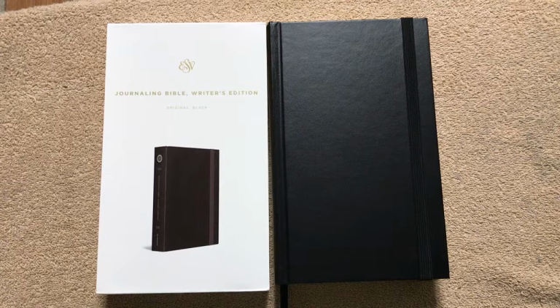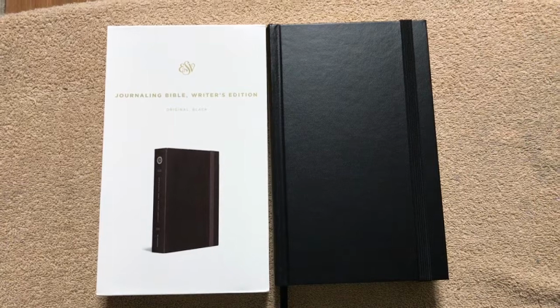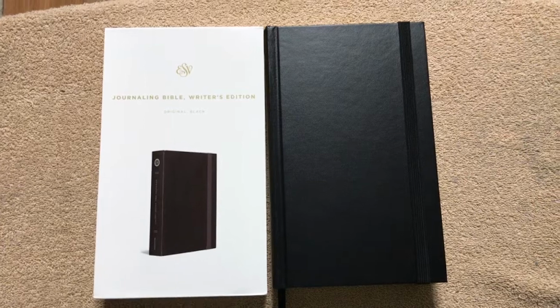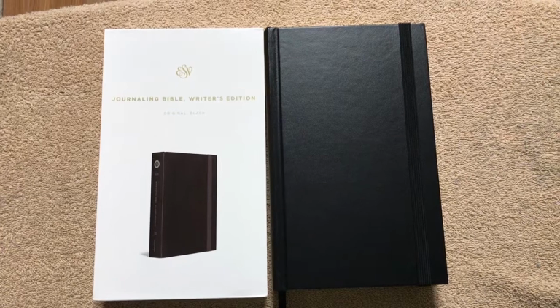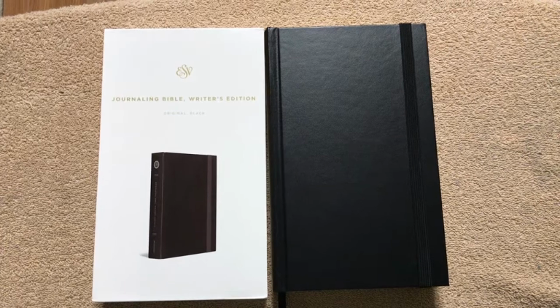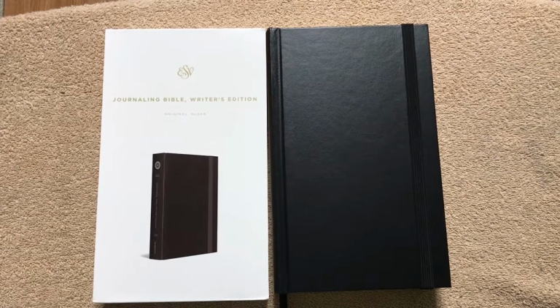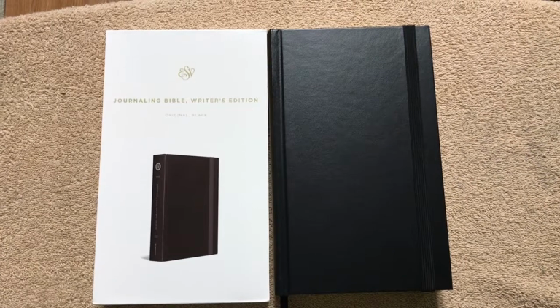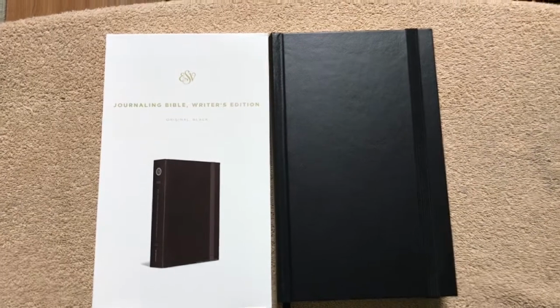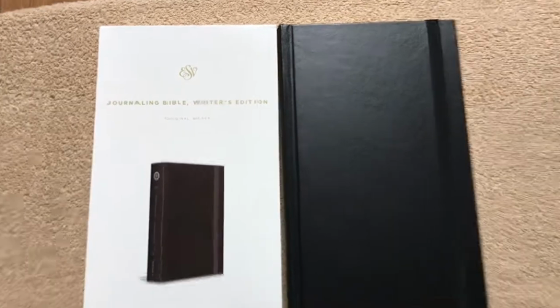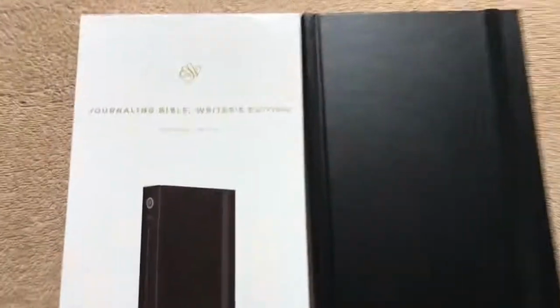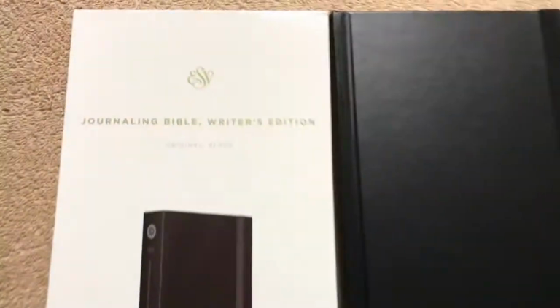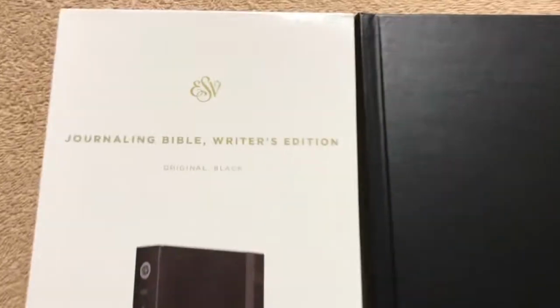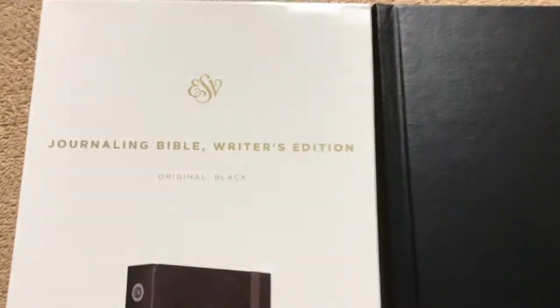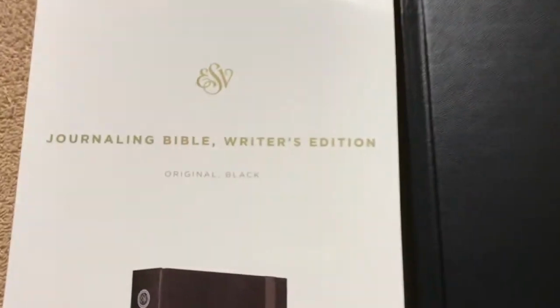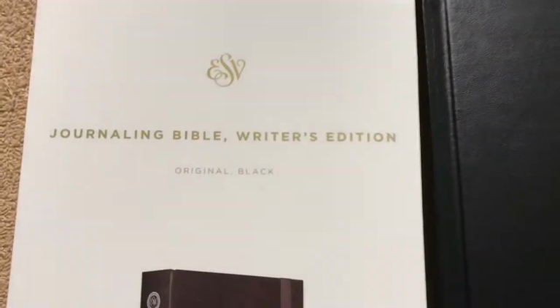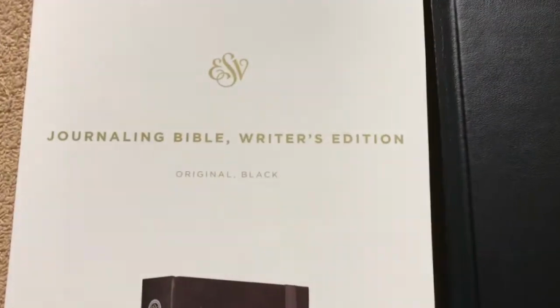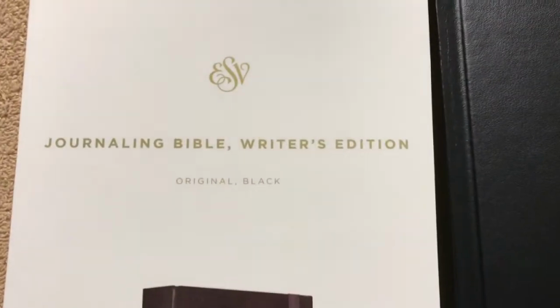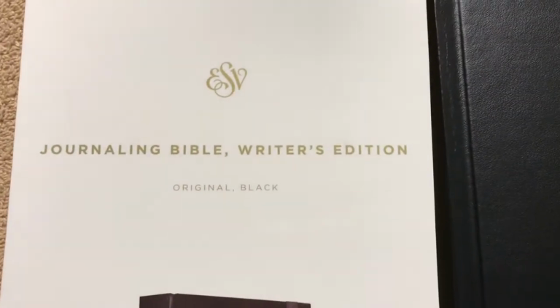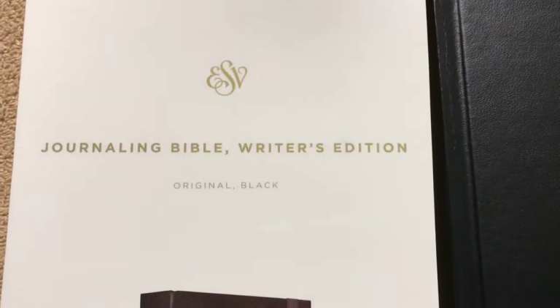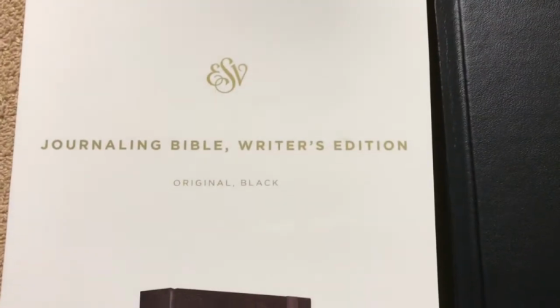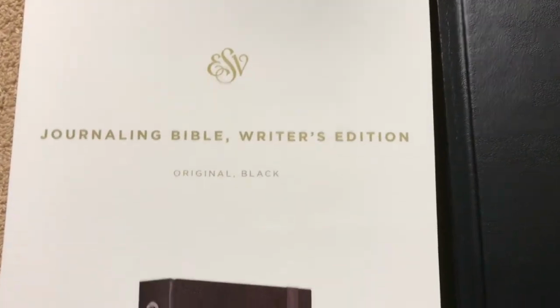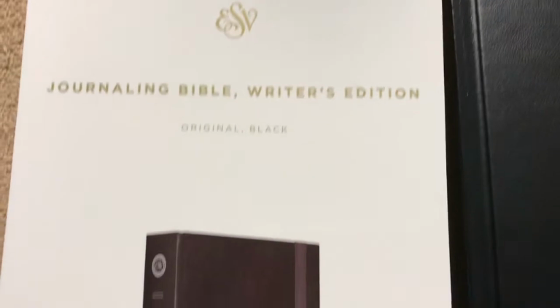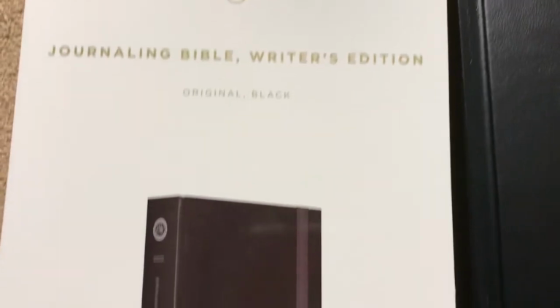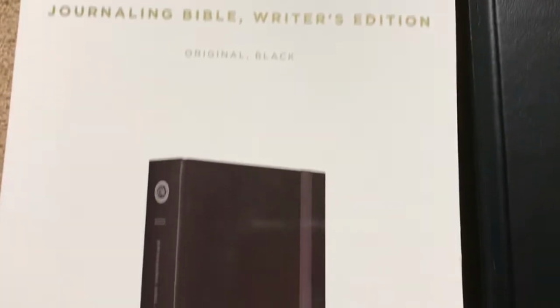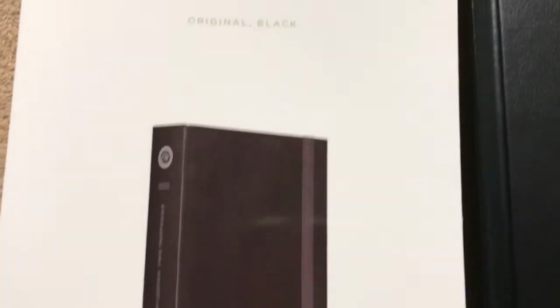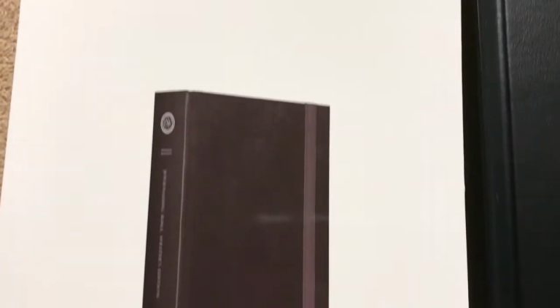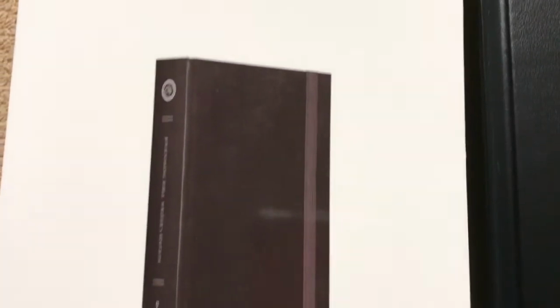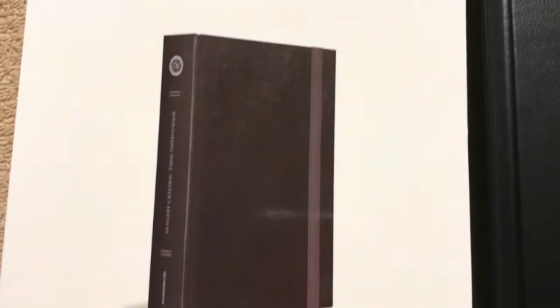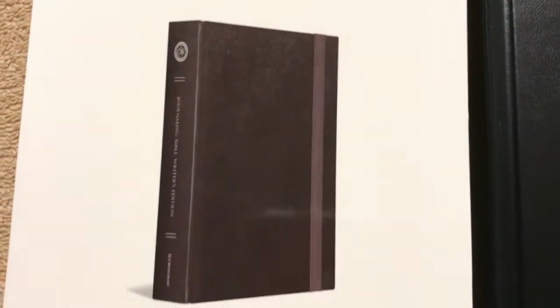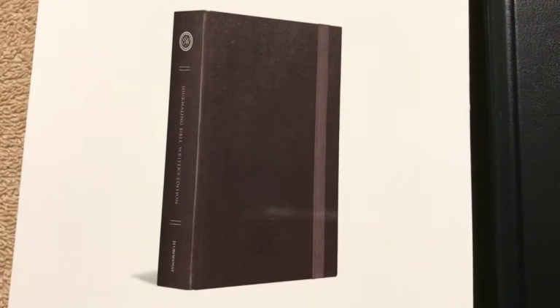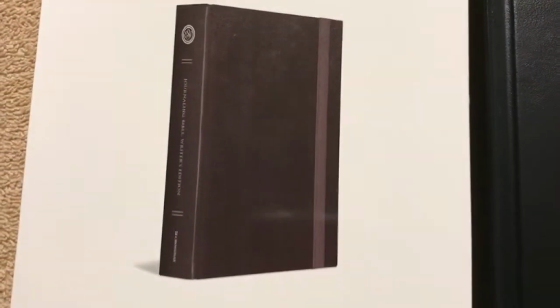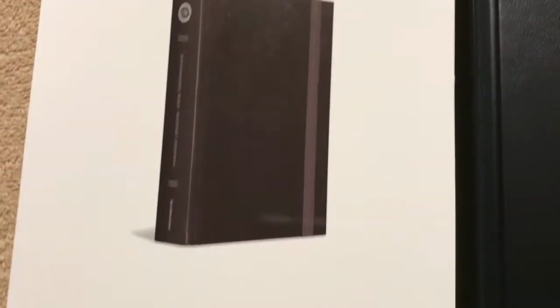Hi everybody, so today I'm going to do a review of the ESV Journaling Bible, Writer's Edition, in original black.